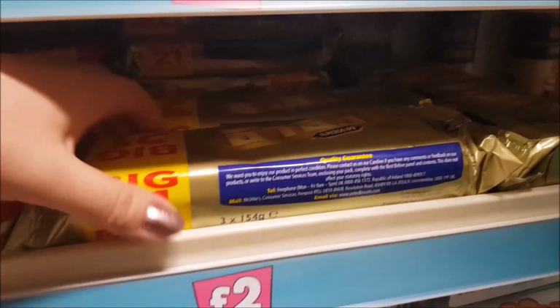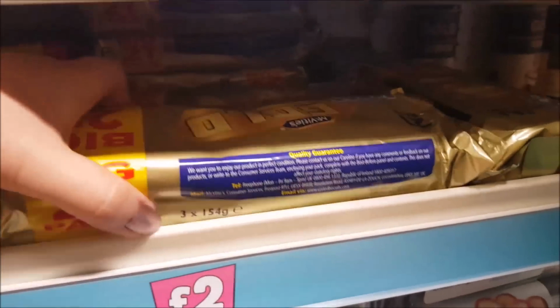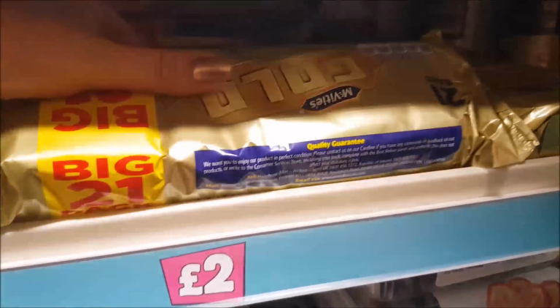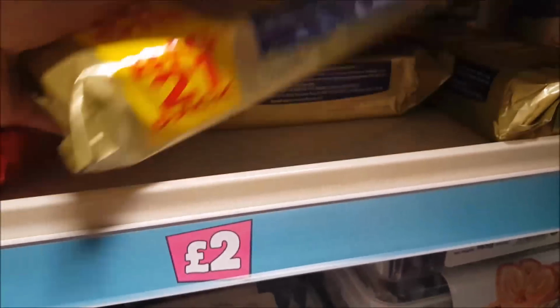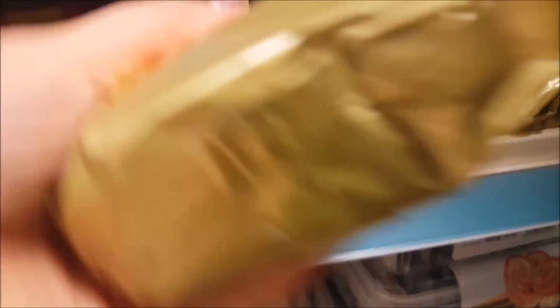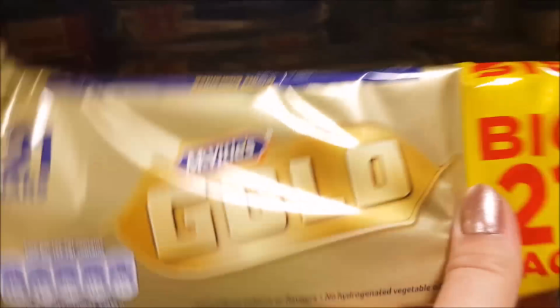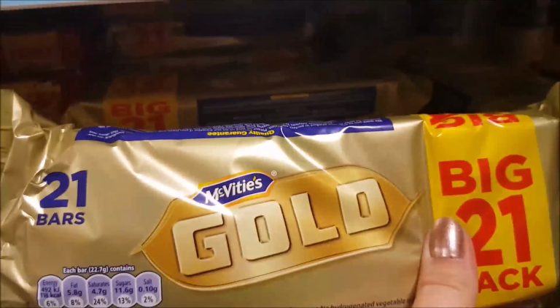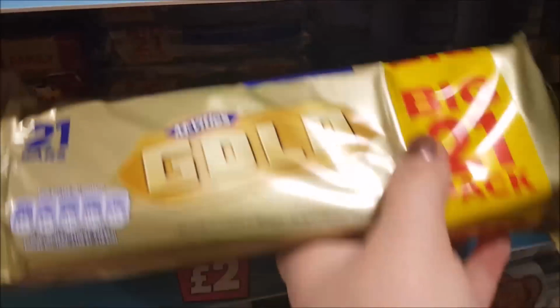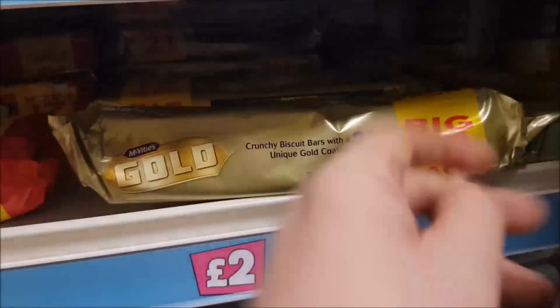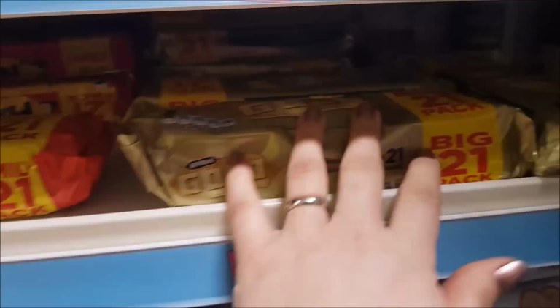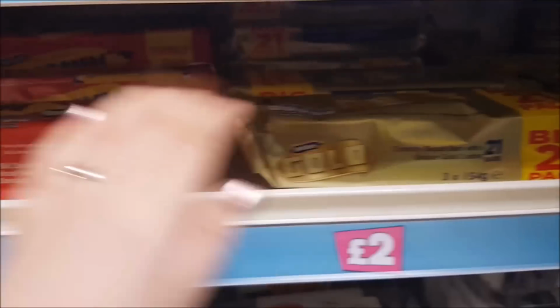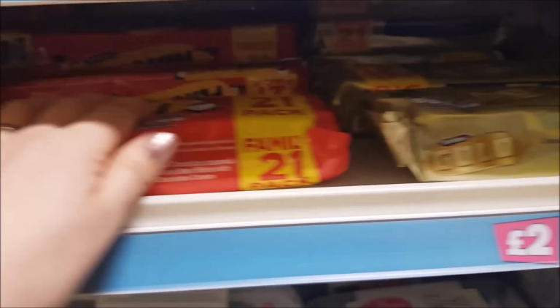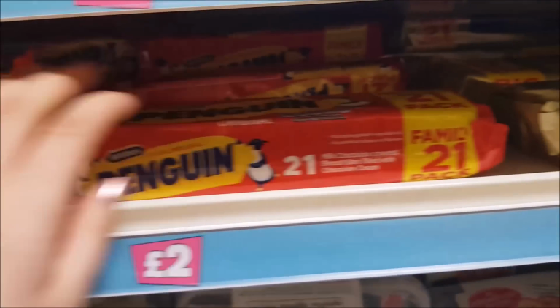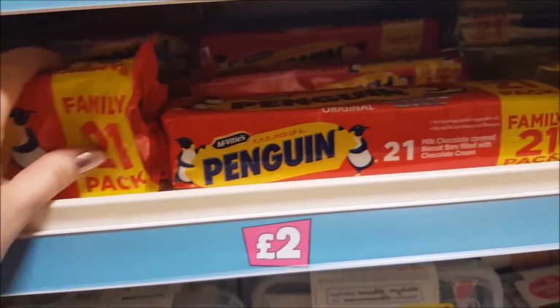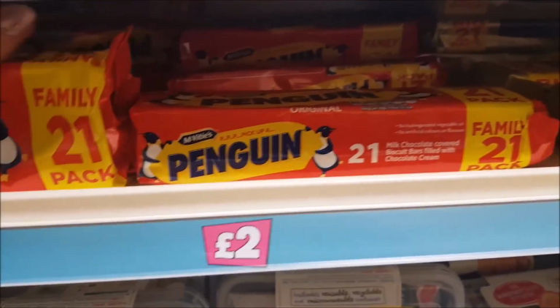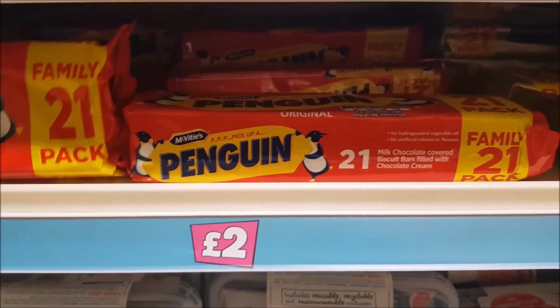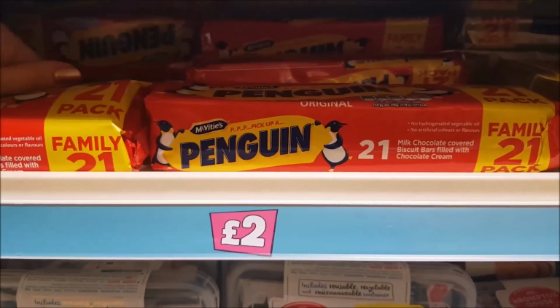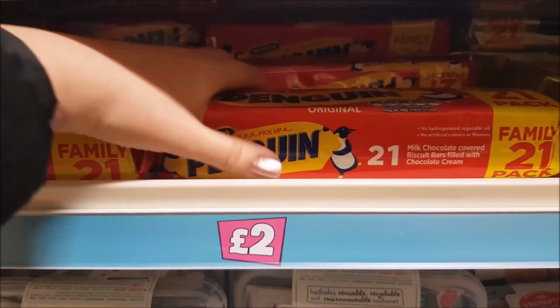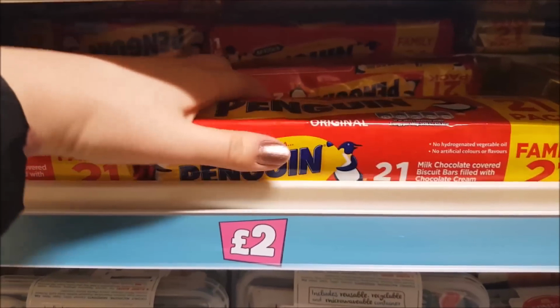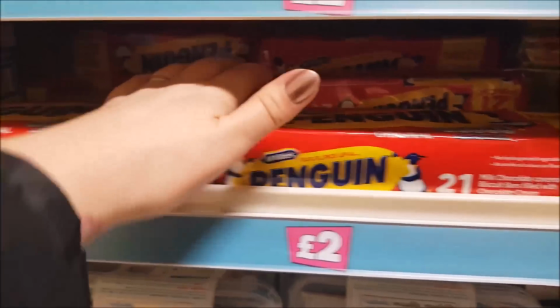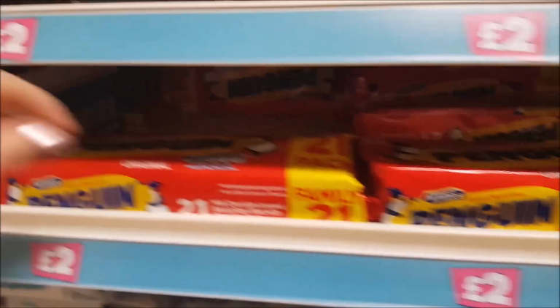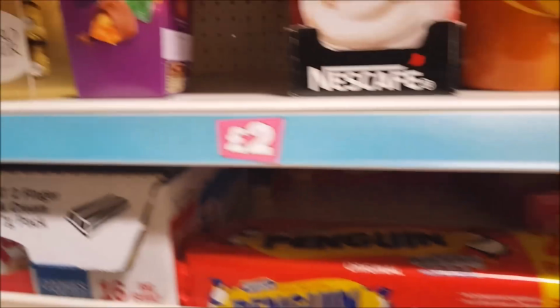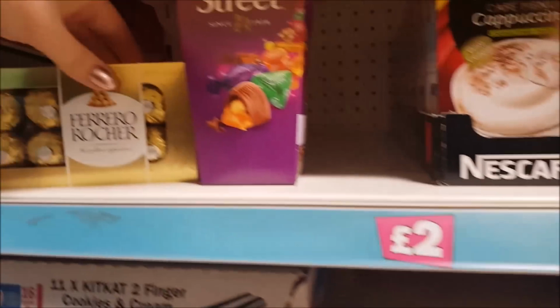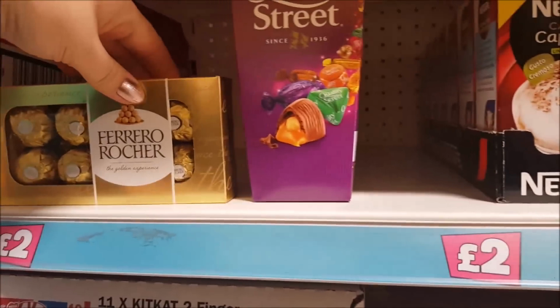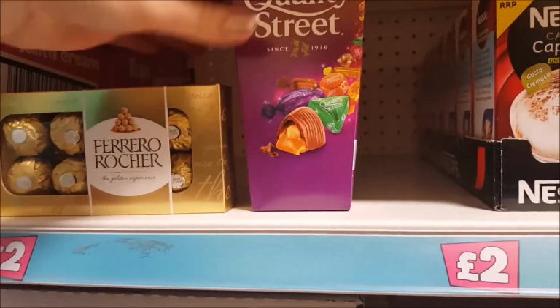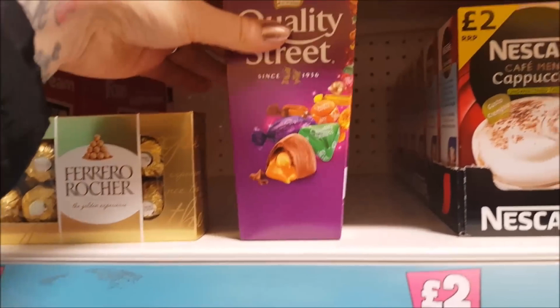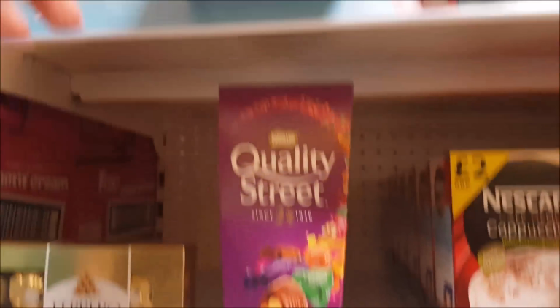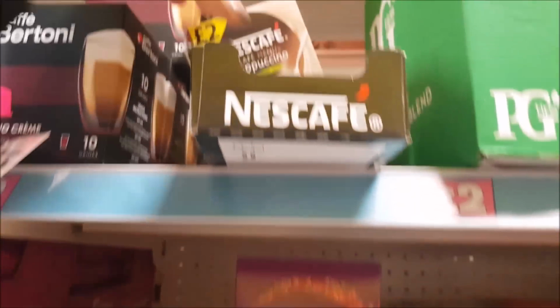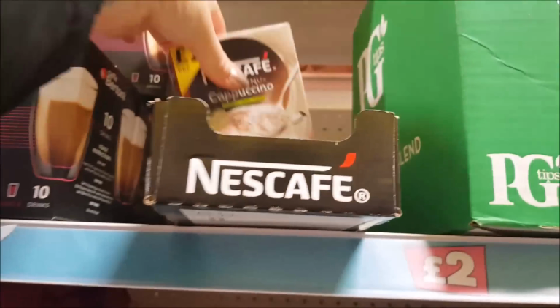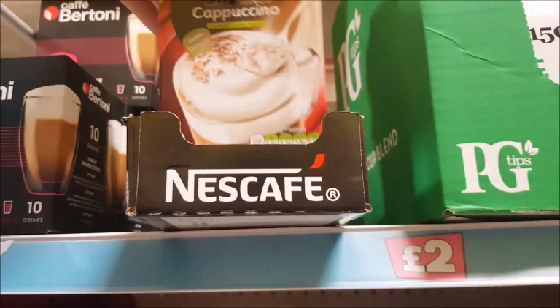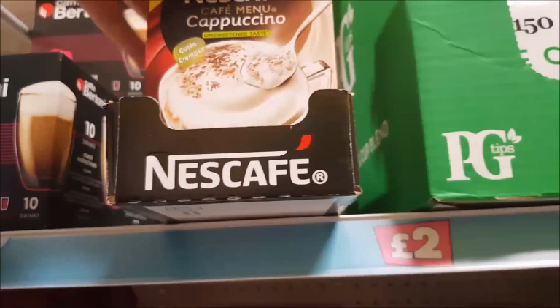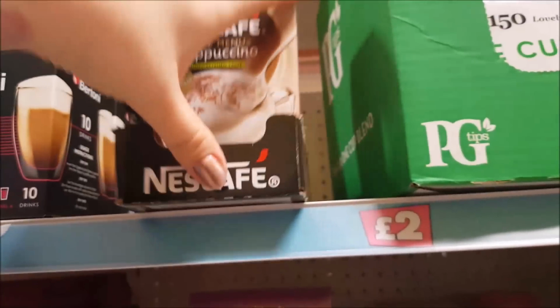Gold bars — who remembers gold bars? Penguins — always had them when we were younger. Ferrero Rocher. Got the cappuccino.